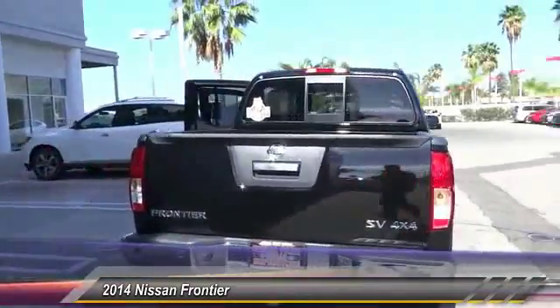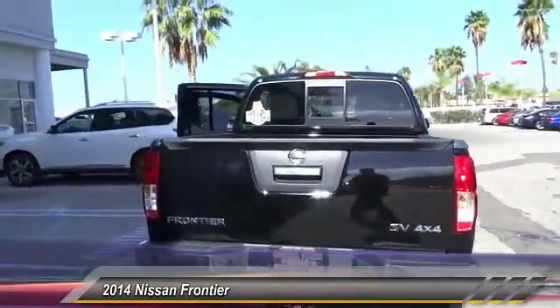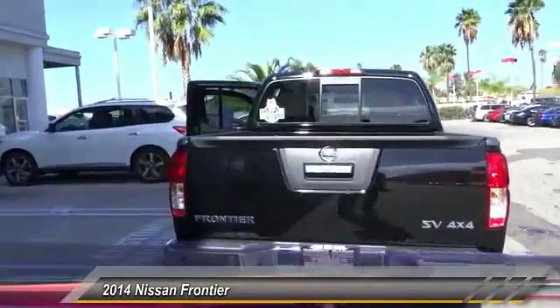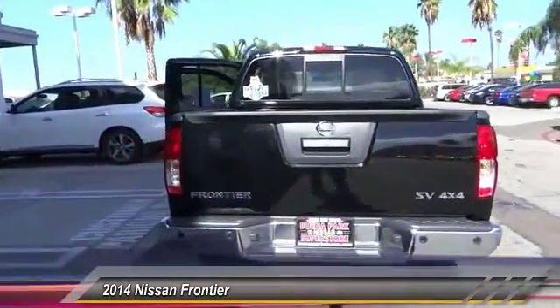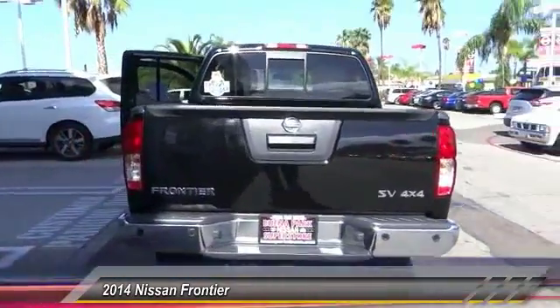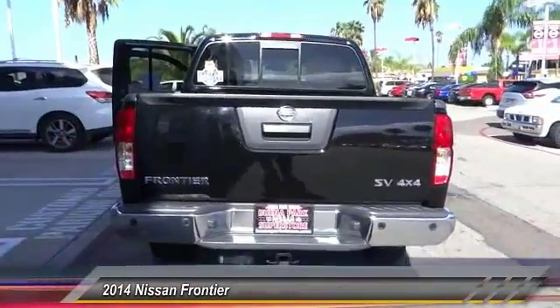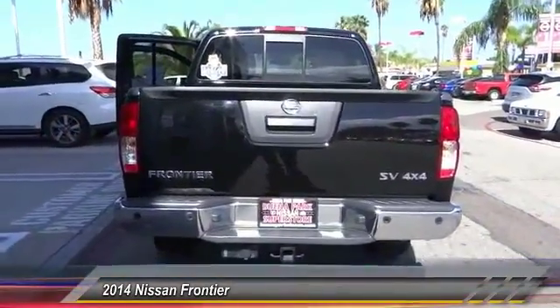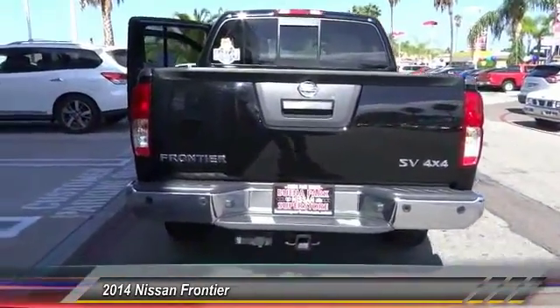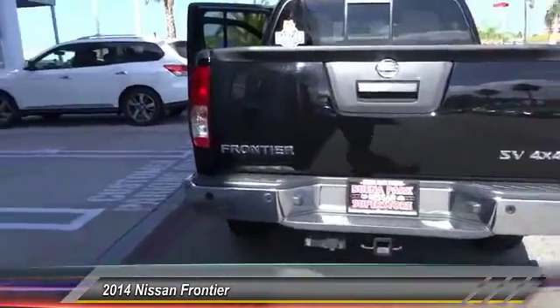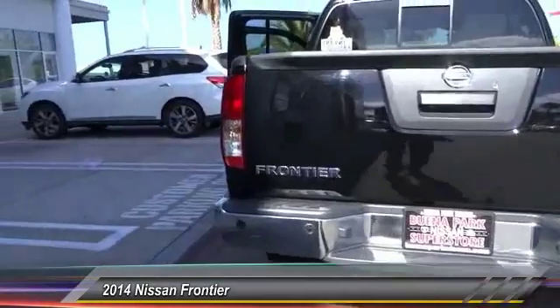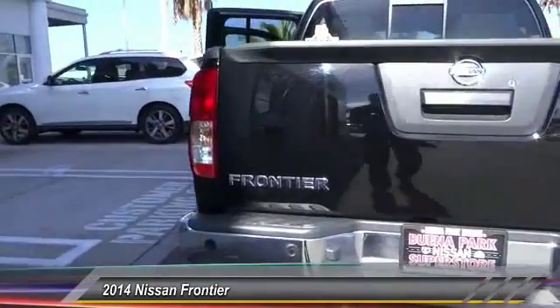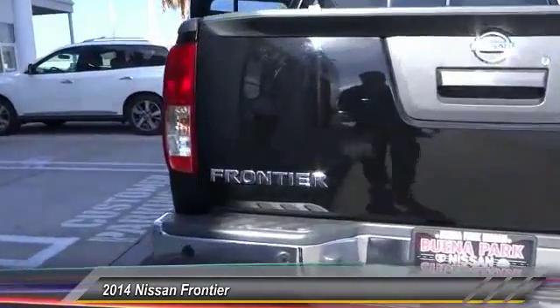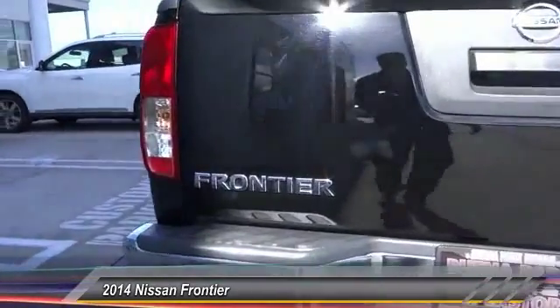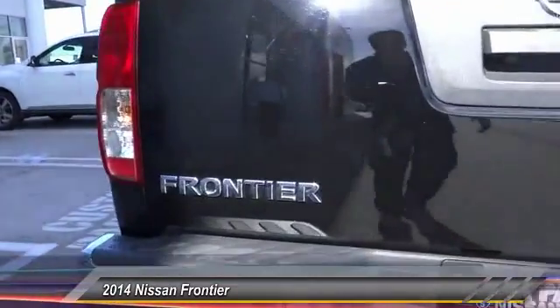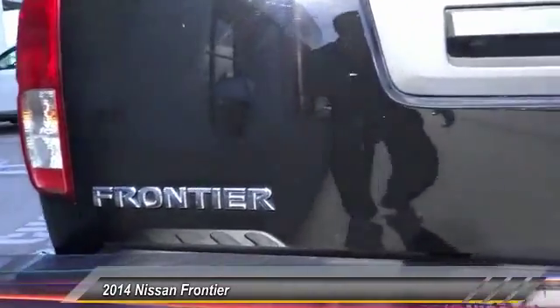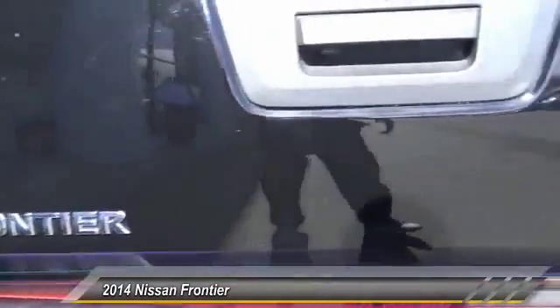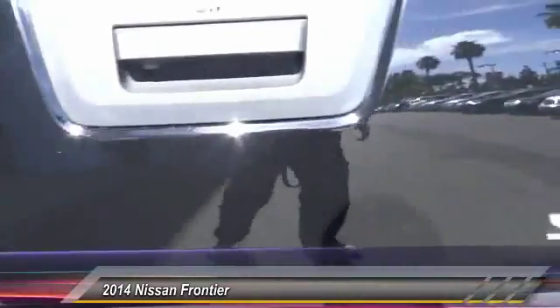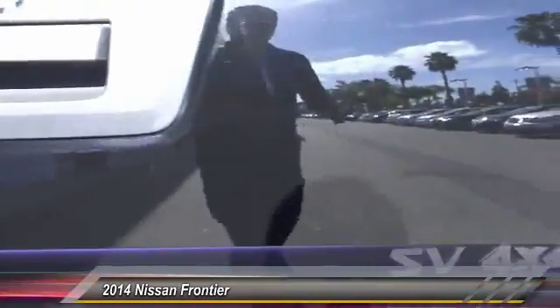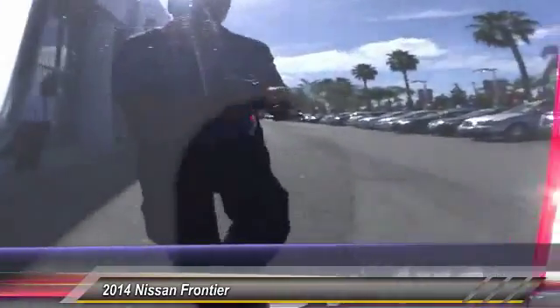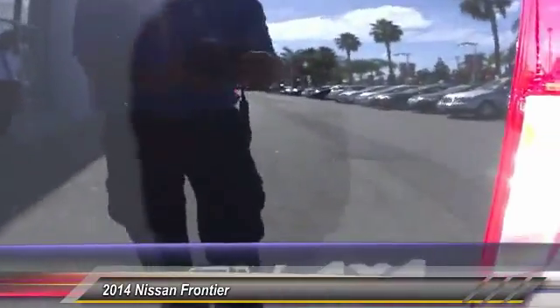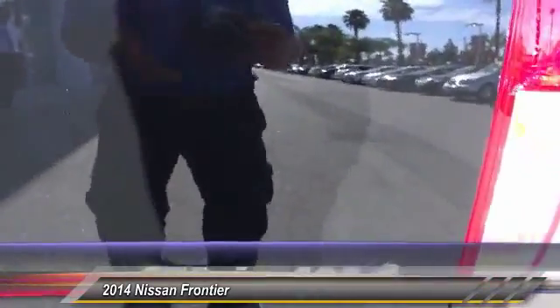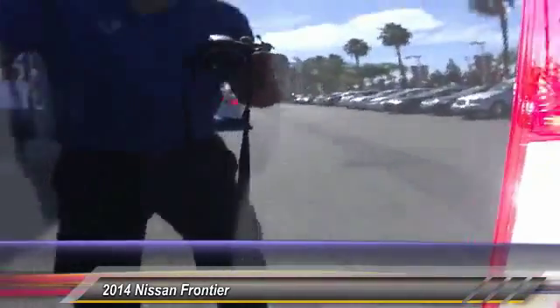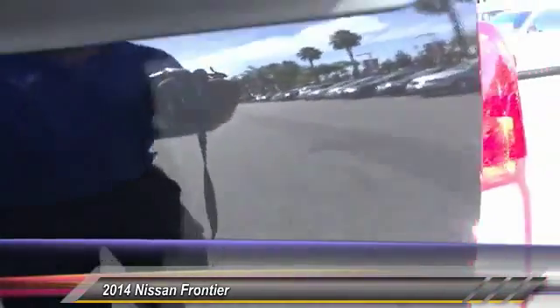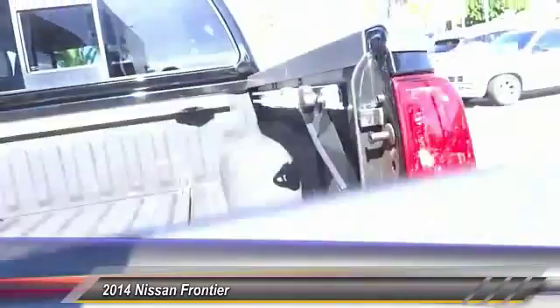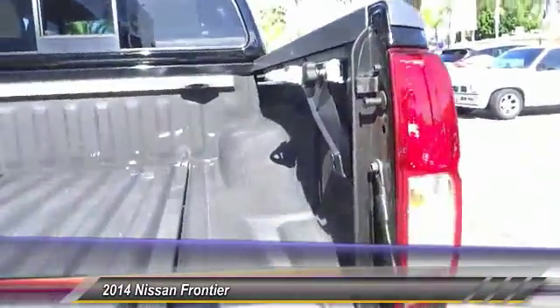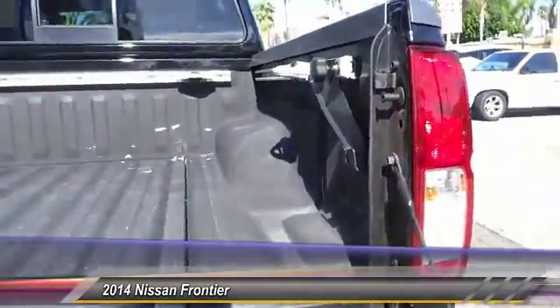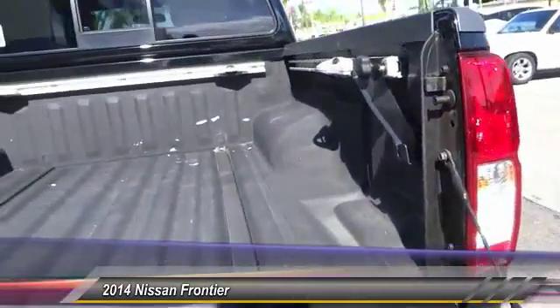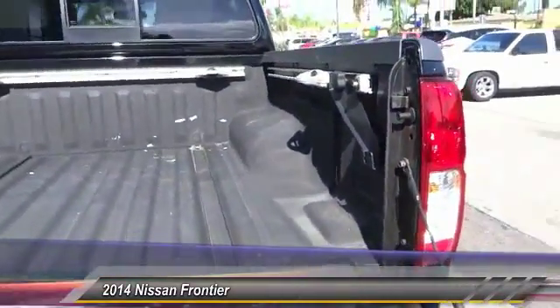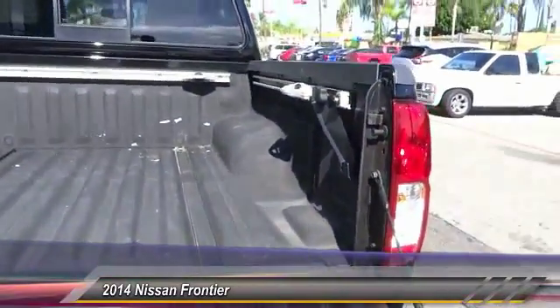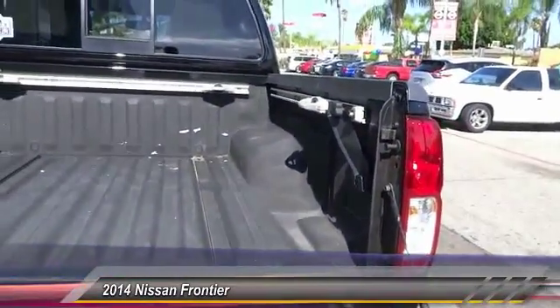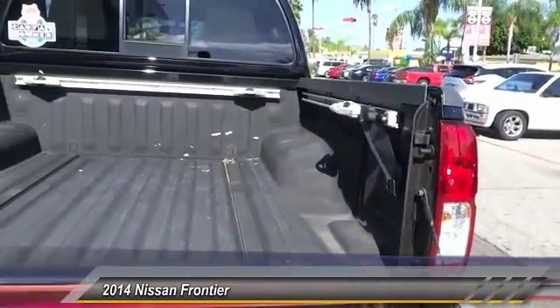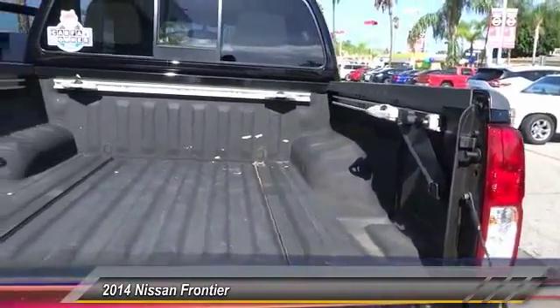The Frontier's interior comforts include cab versatility, under-seat storage, and seating for five, and is priced below $35,000. This vehicle has less than 15,000 miles.